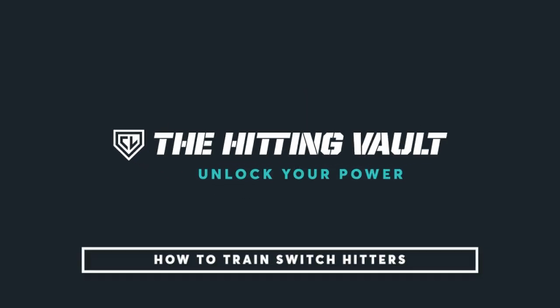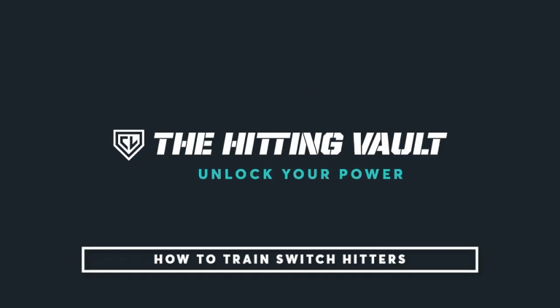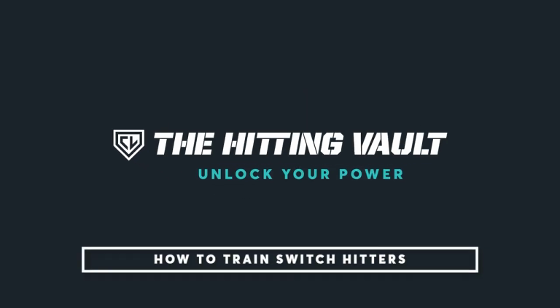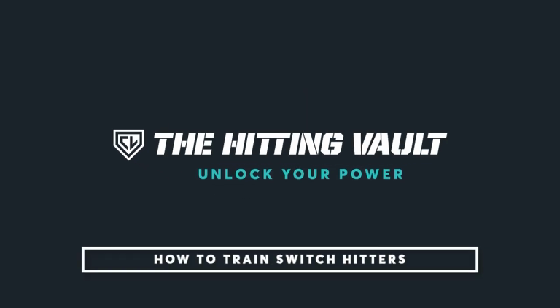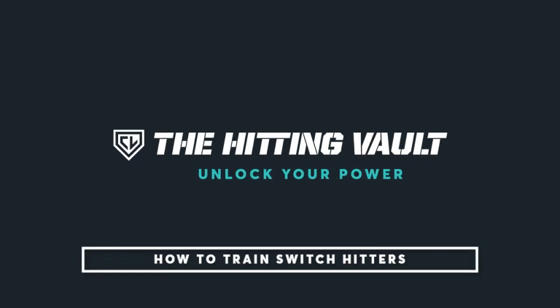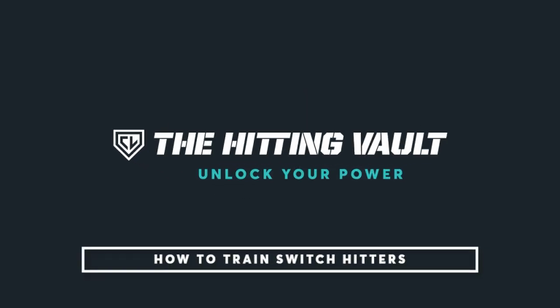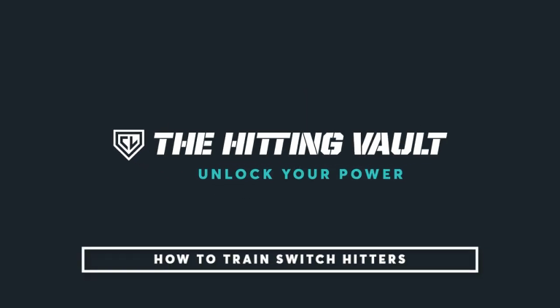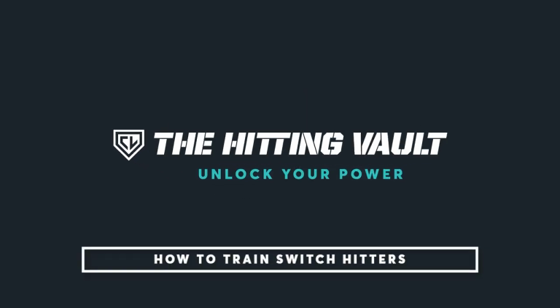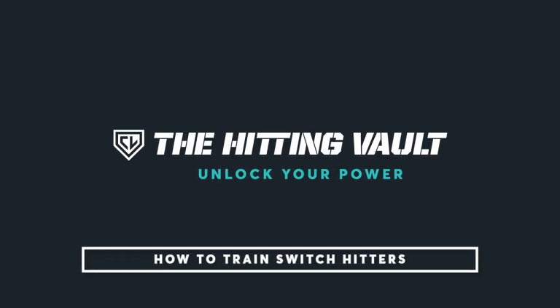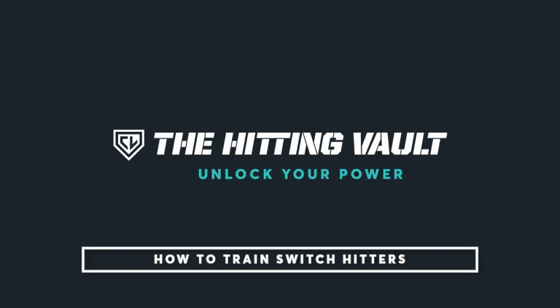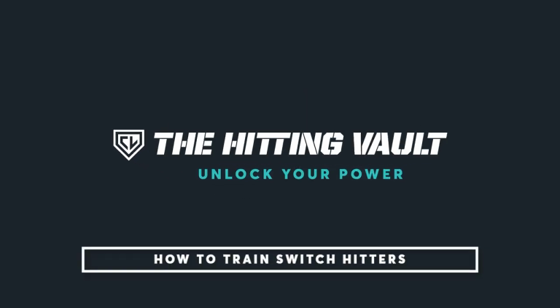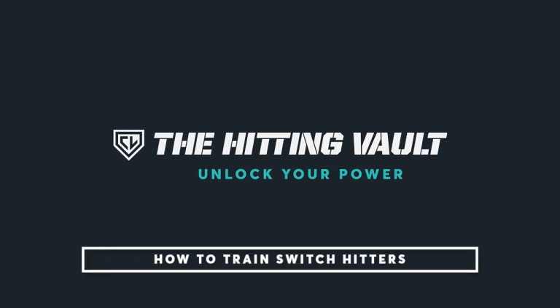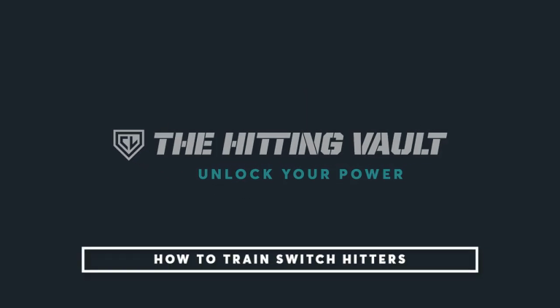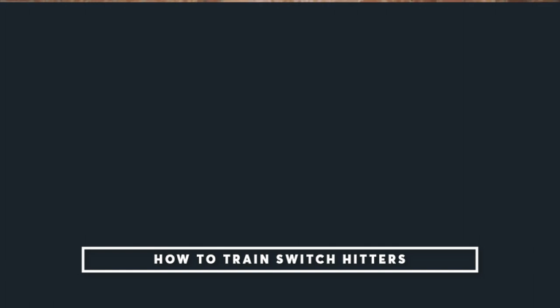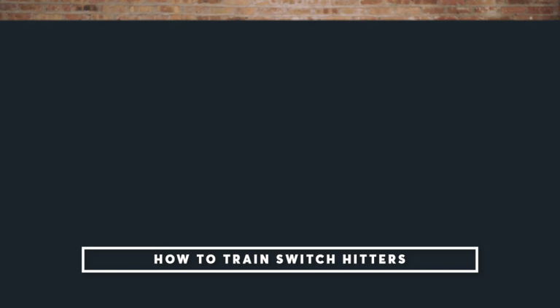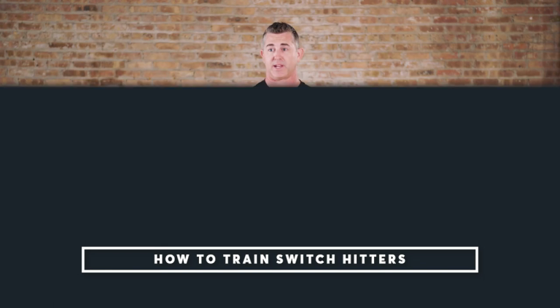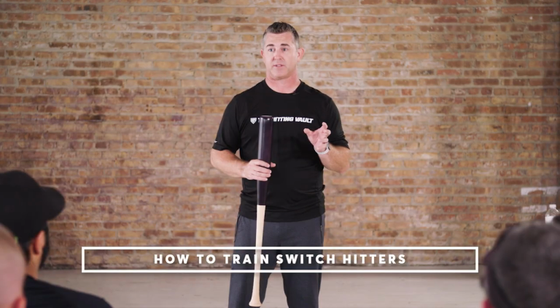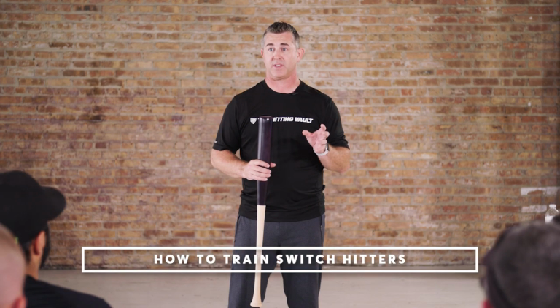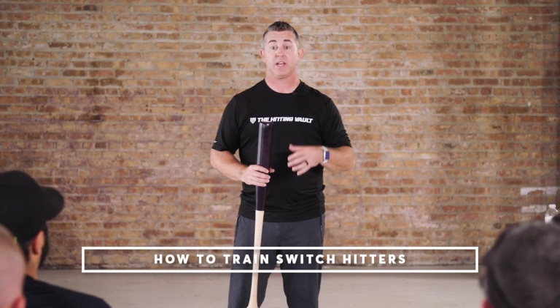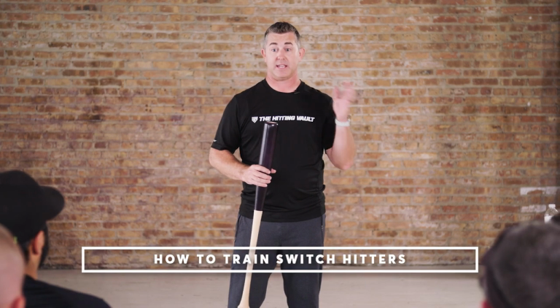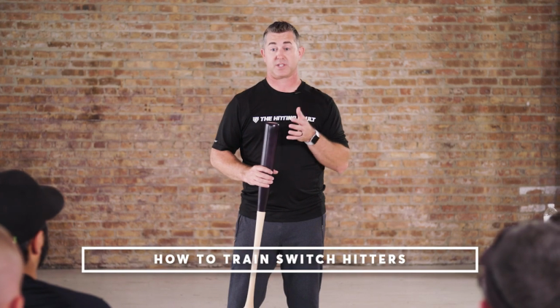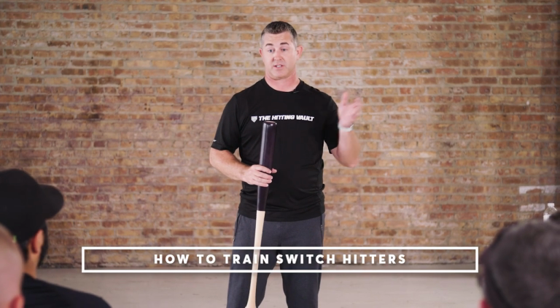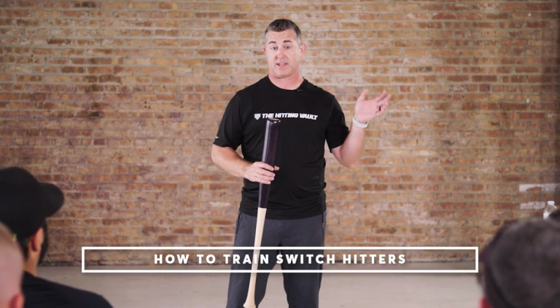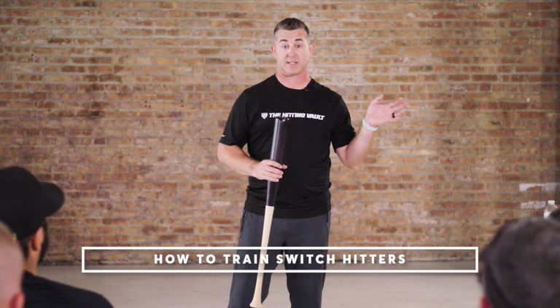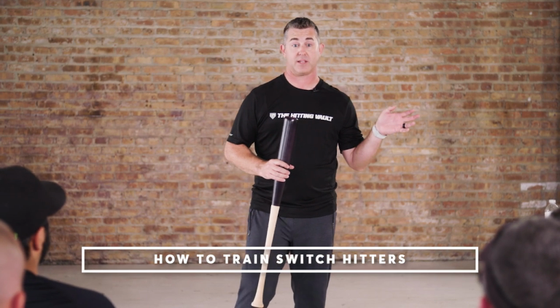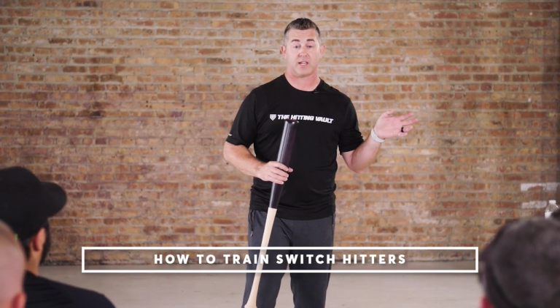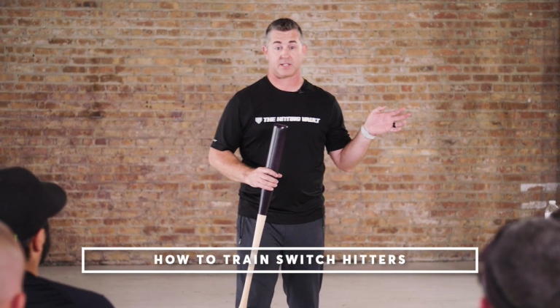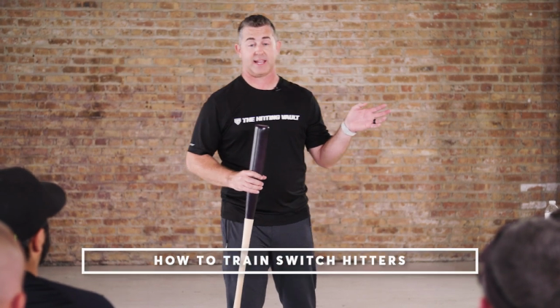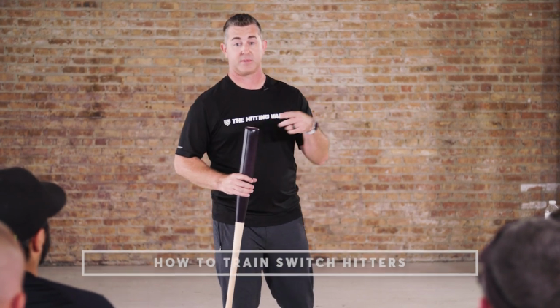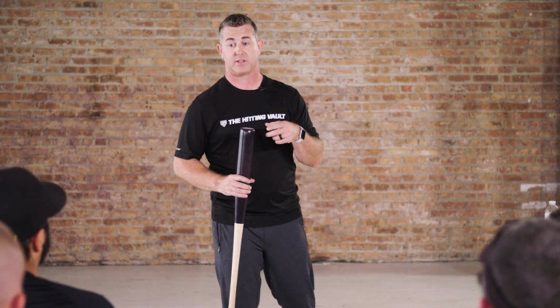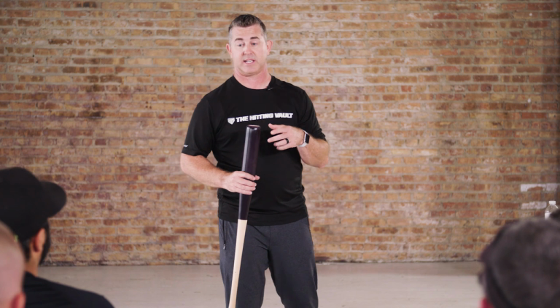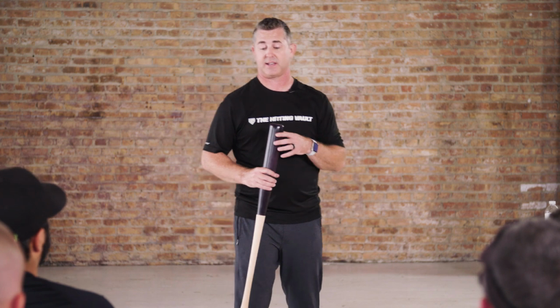If you've seen any vault videos, you'll see that Tillman Pugh is one of the players in the vault video. He is a switch hitter, so in some of the videos he hits right-handed and some of the videos he hits left-handed.